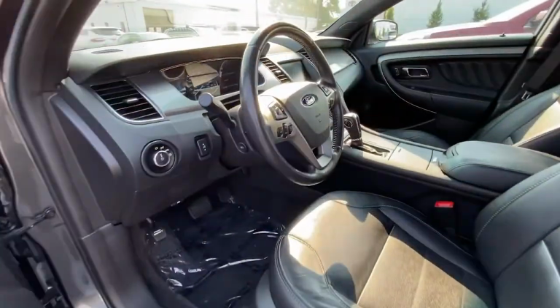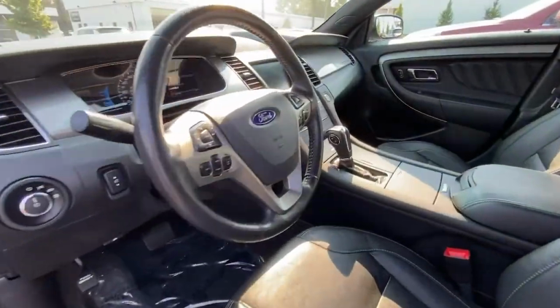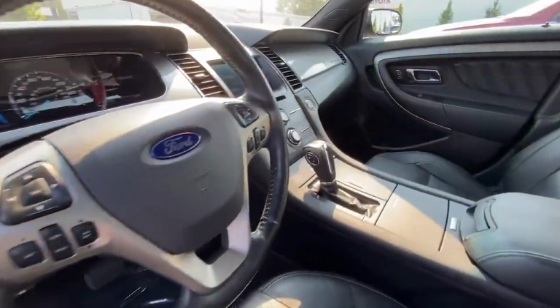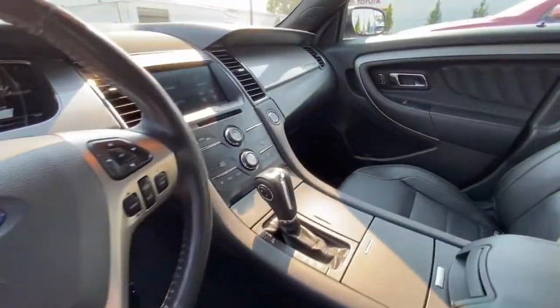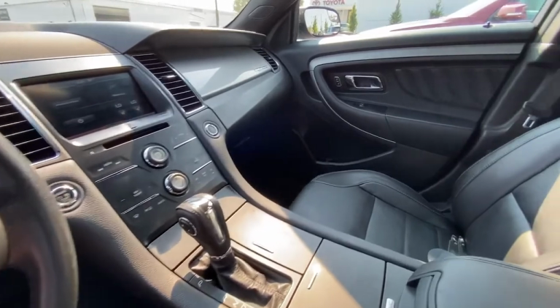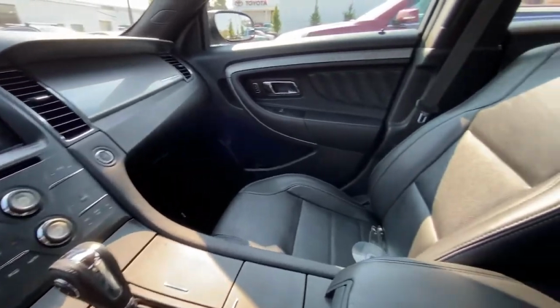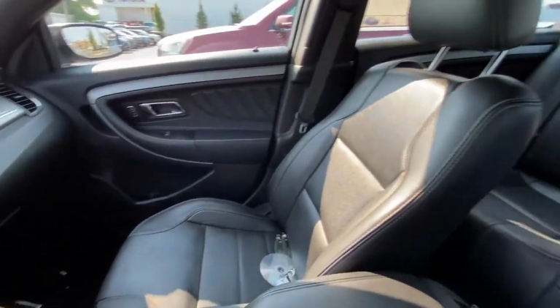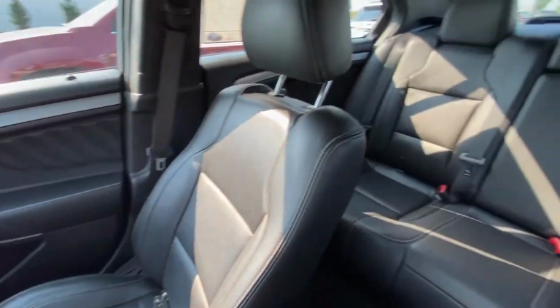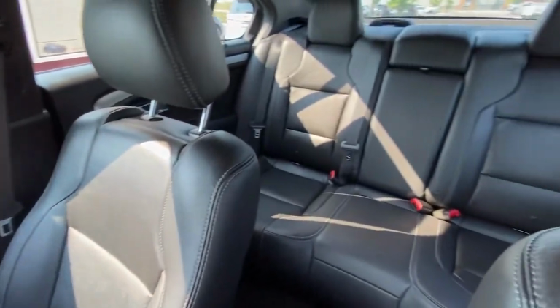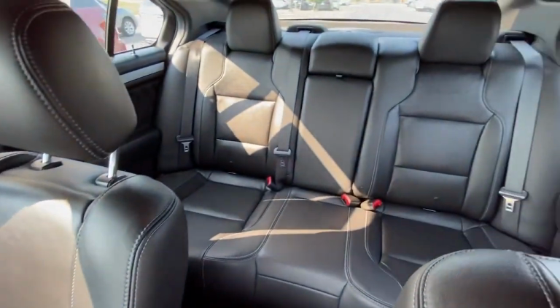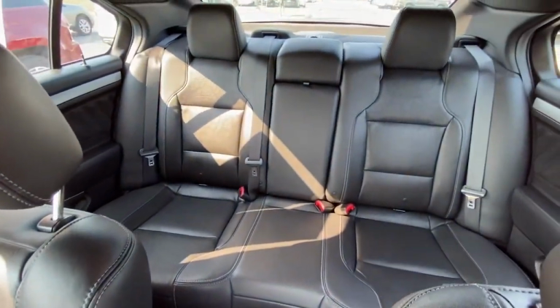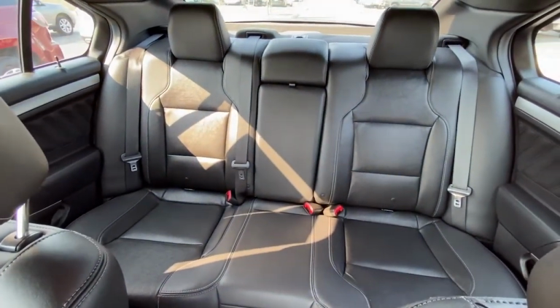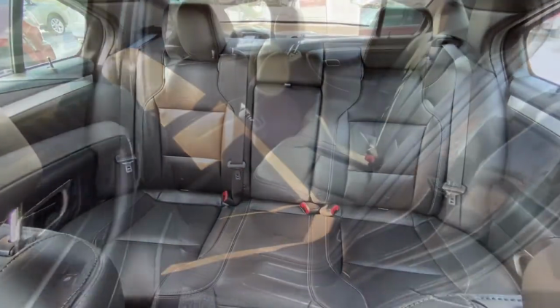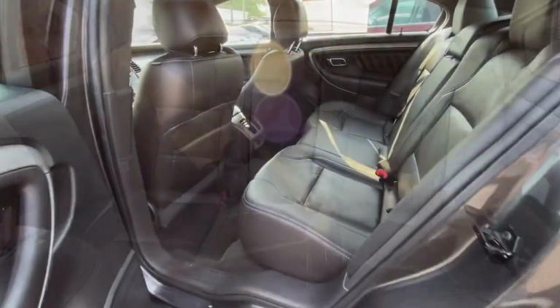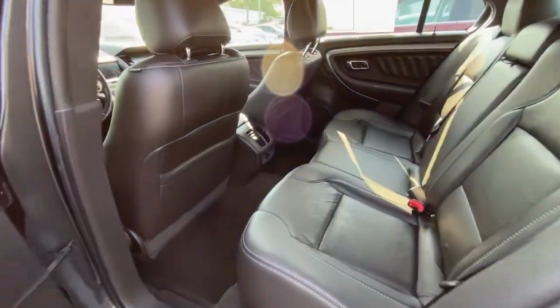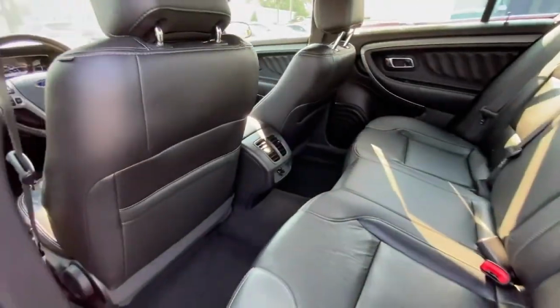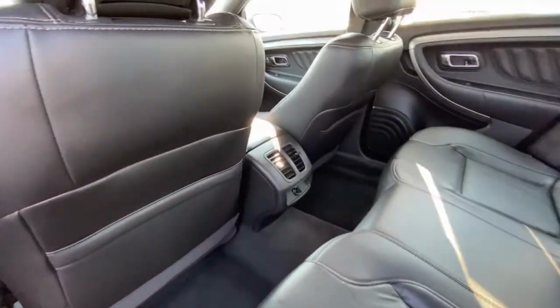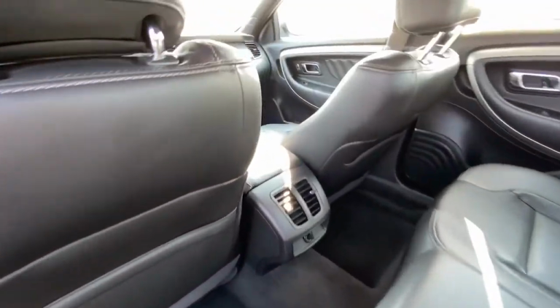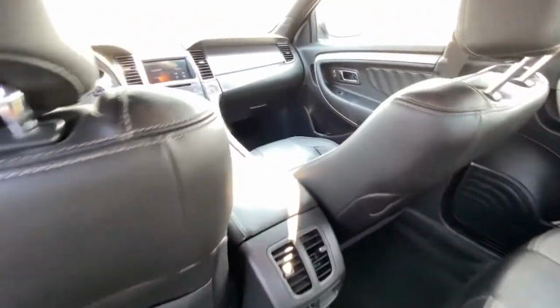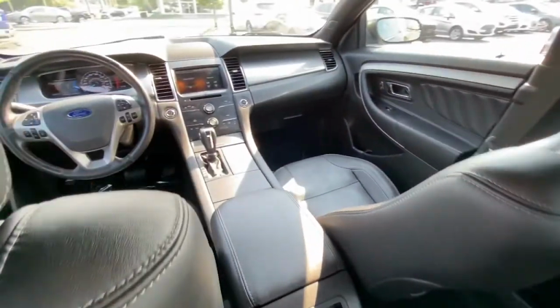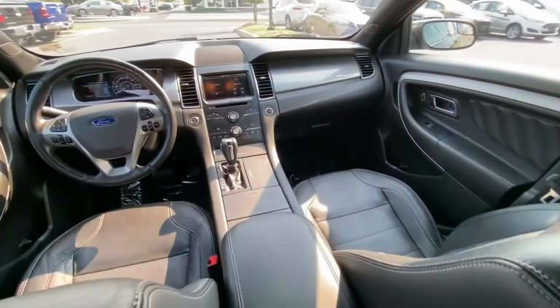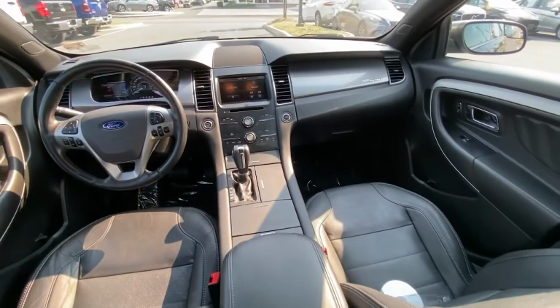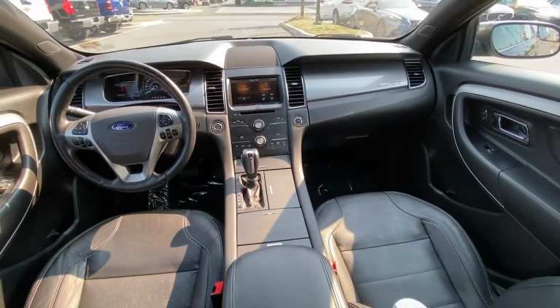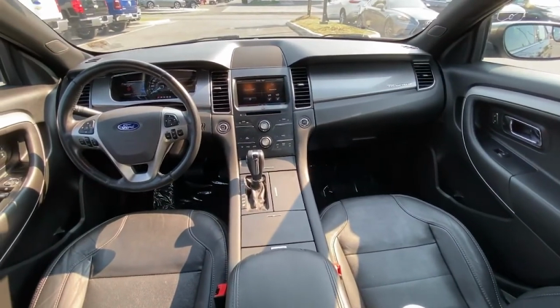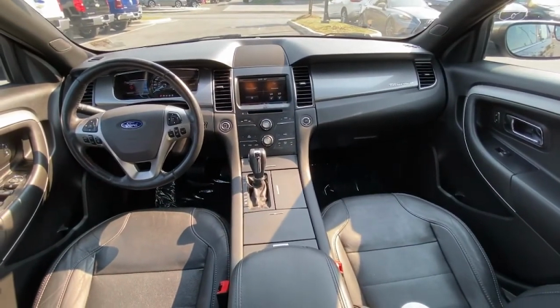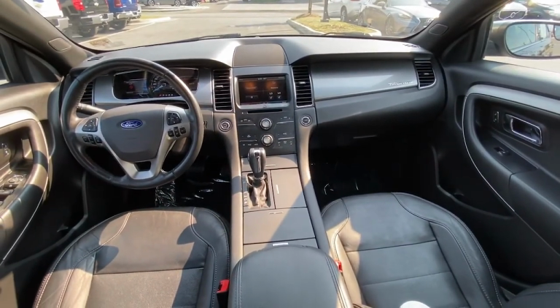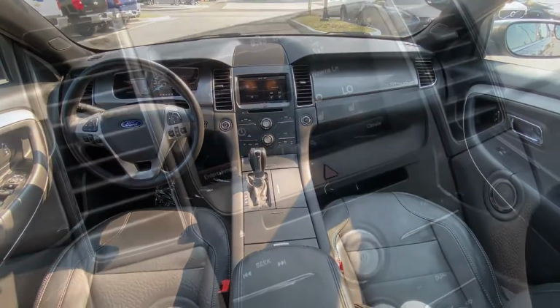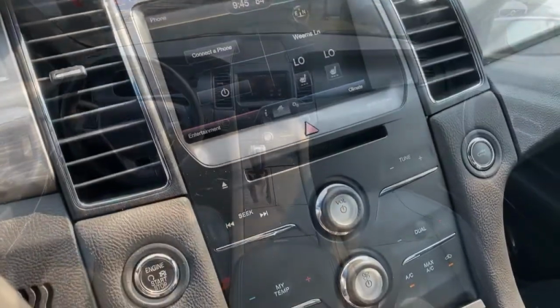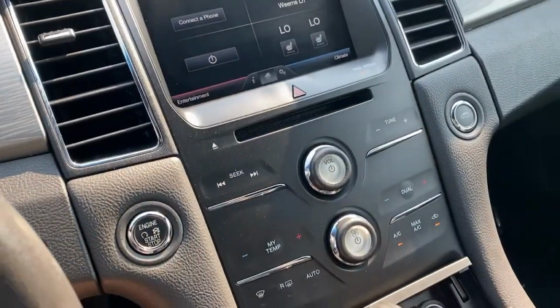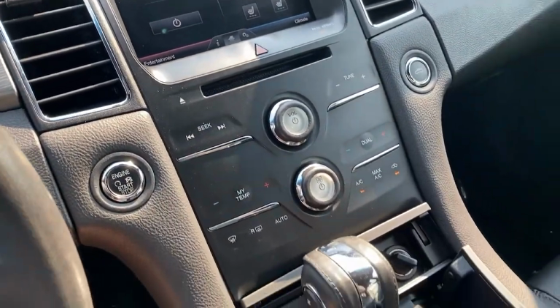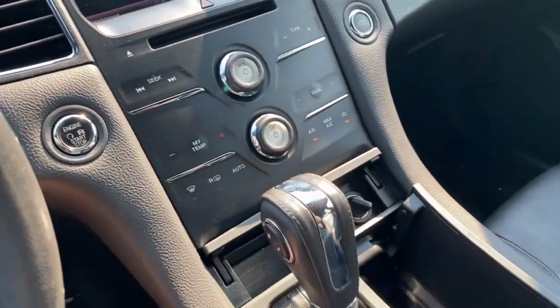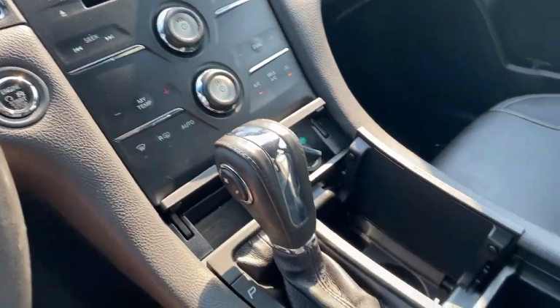These are just some of the great options this vehicle comes with: navigation system, electronic stability control, aluminum wheels, trip computer, power windows, bucket seats, four-wheel disc brakes, and power steering.